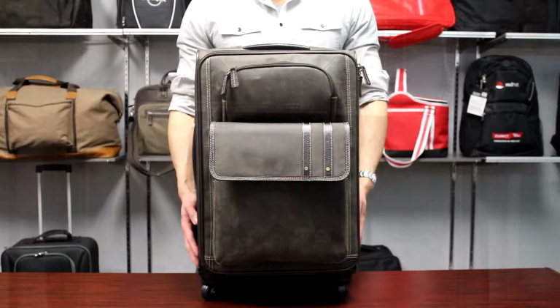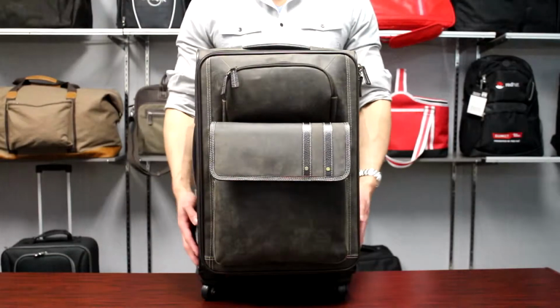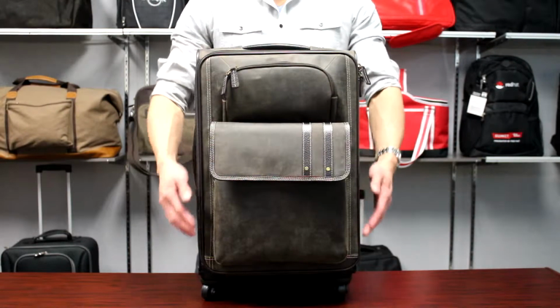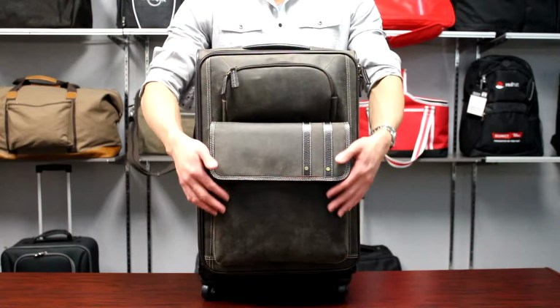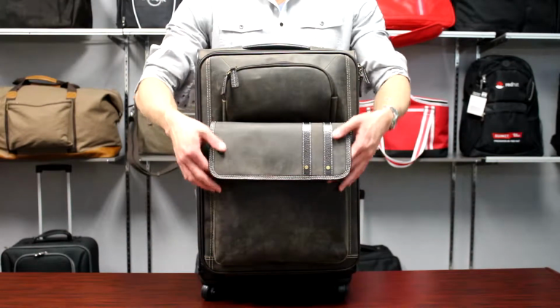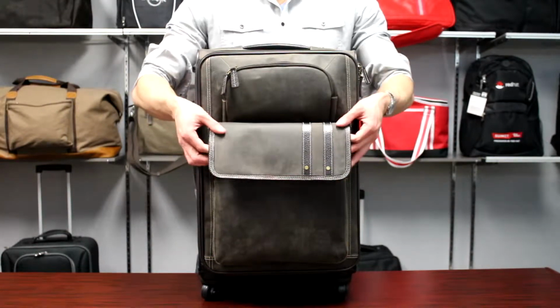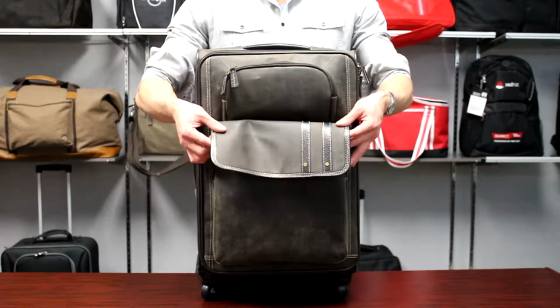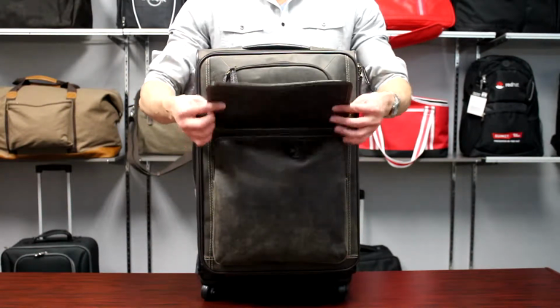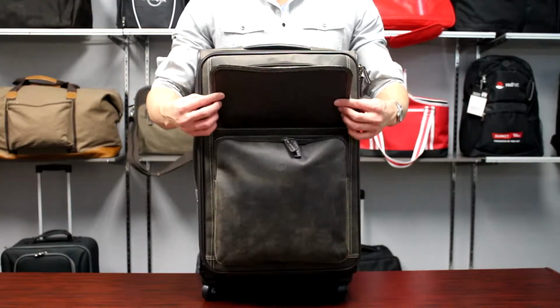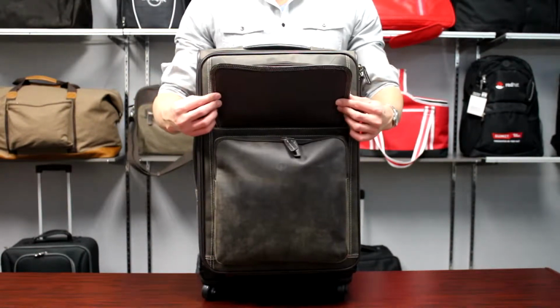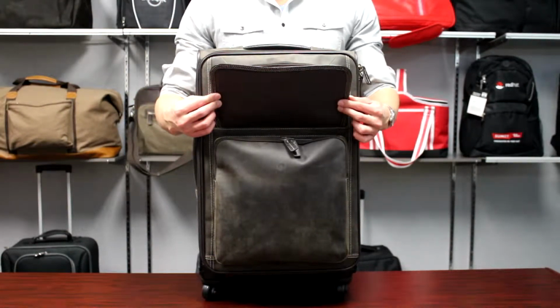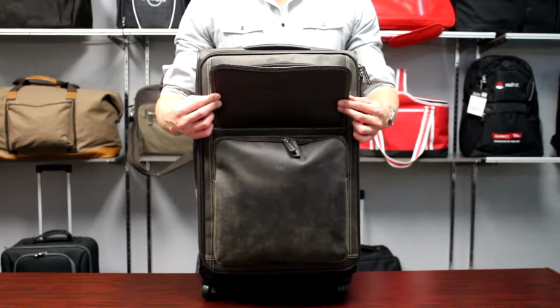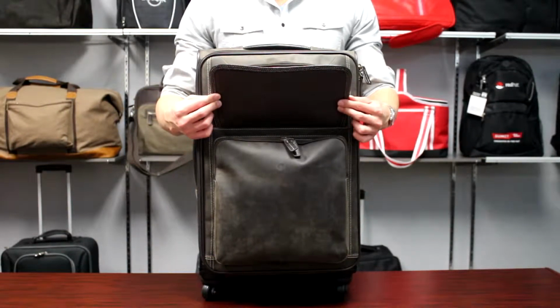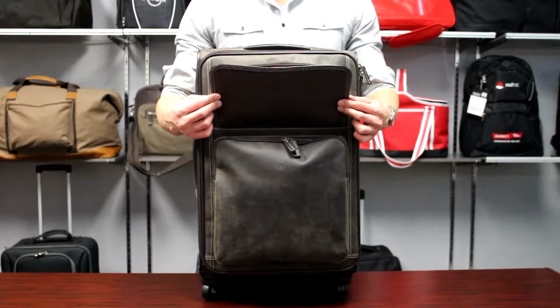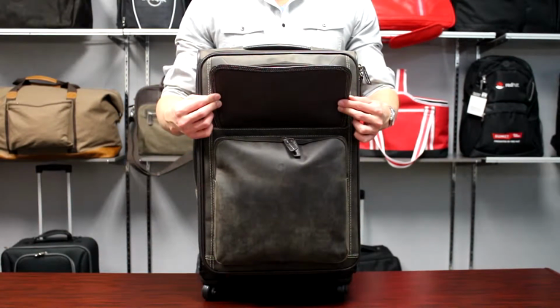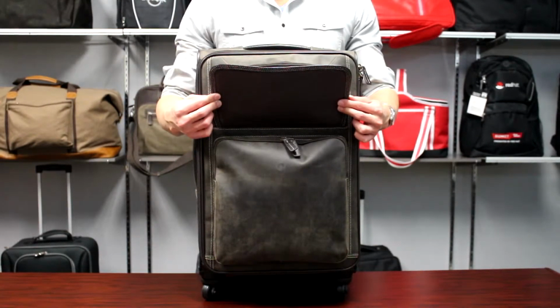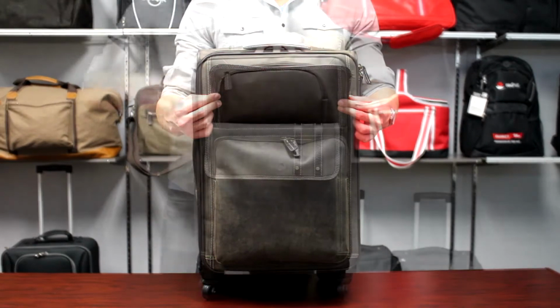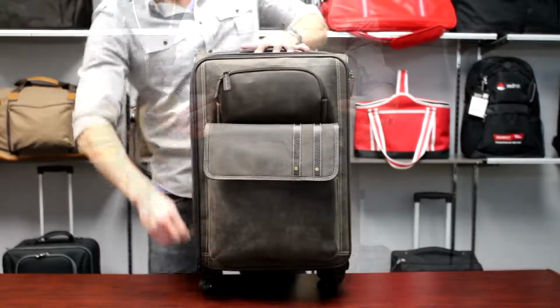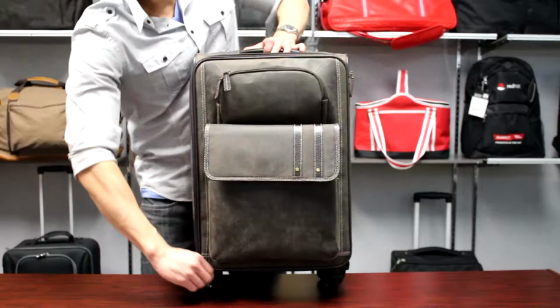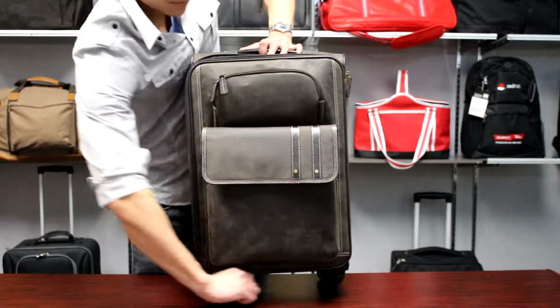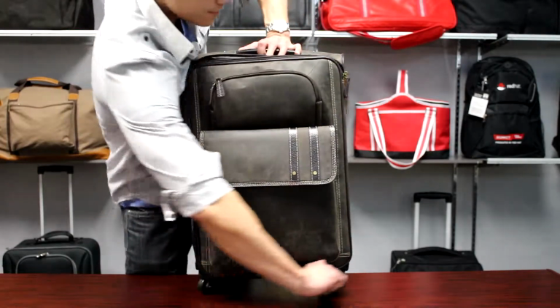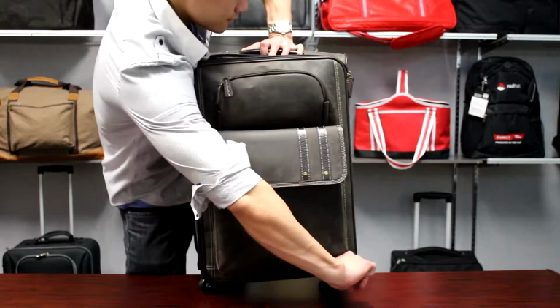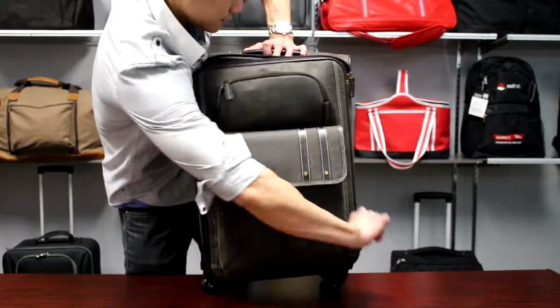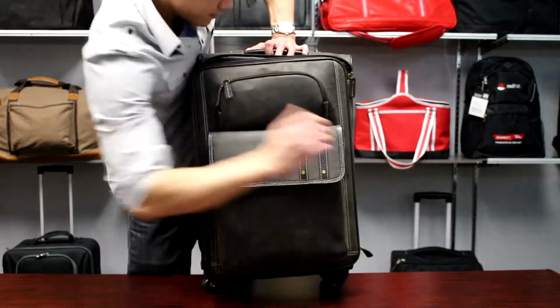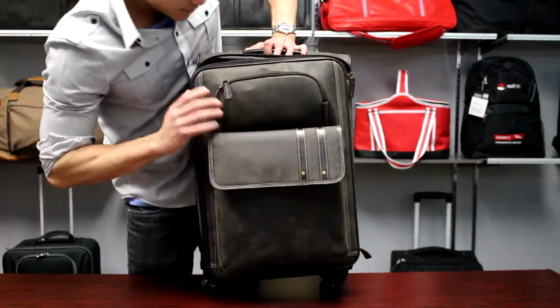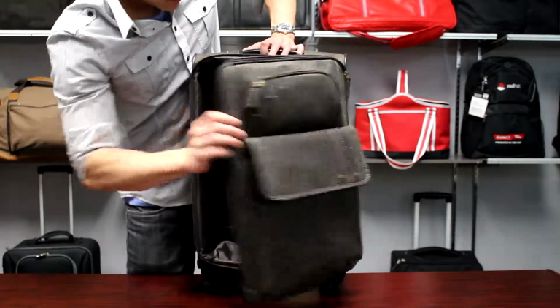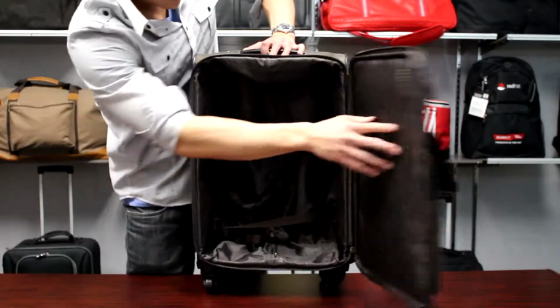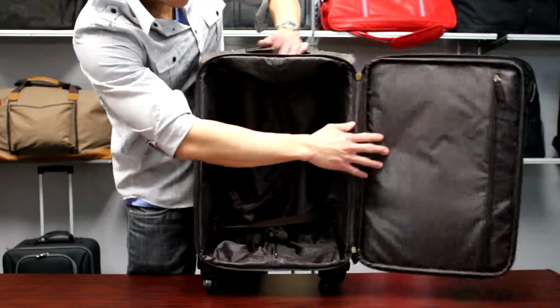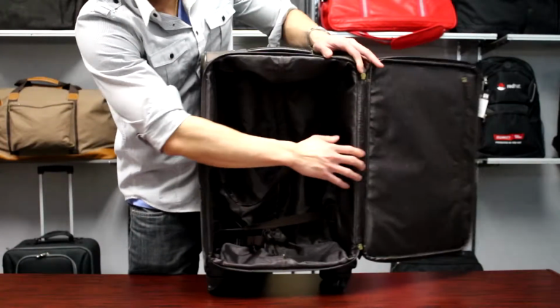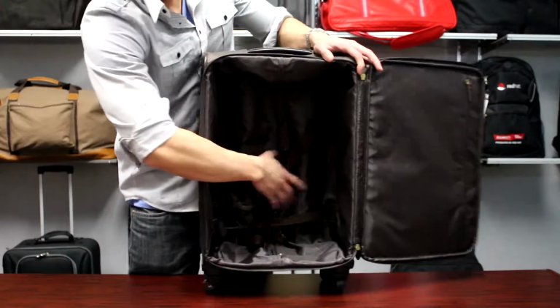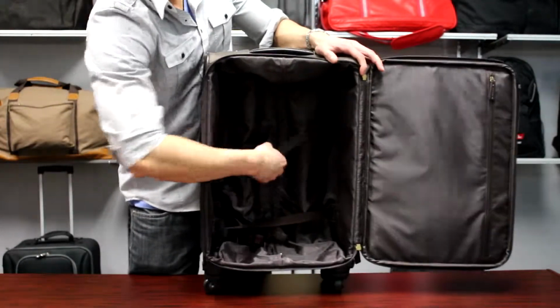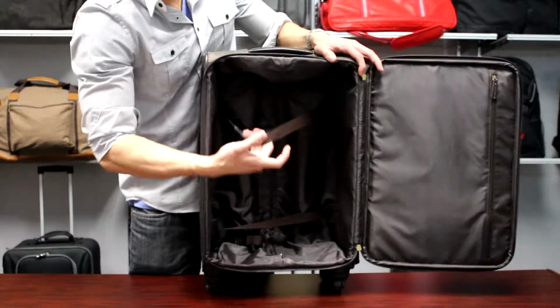Features include two zipper pockets in front to keep your small travel essentials separate and secure. Elastic straps inside the main compartment secure items in place.